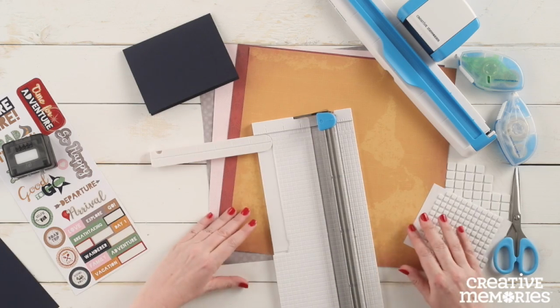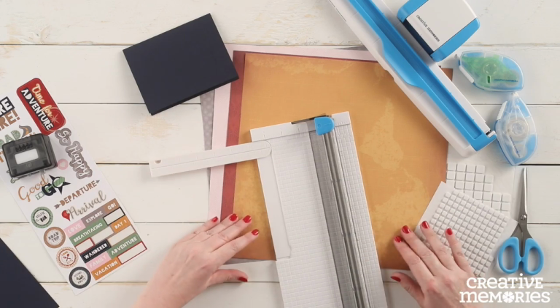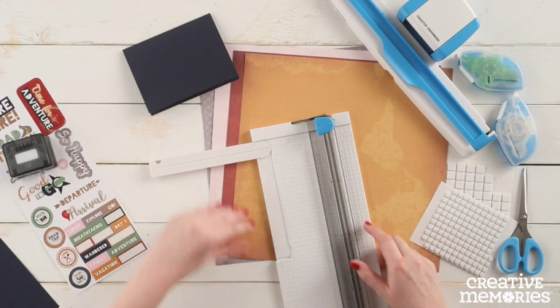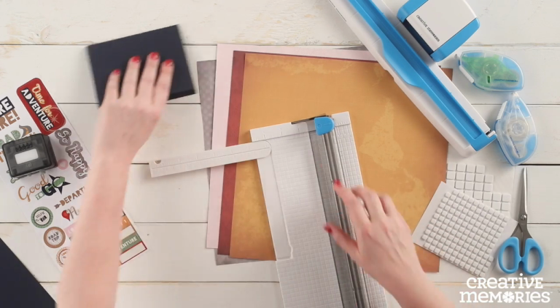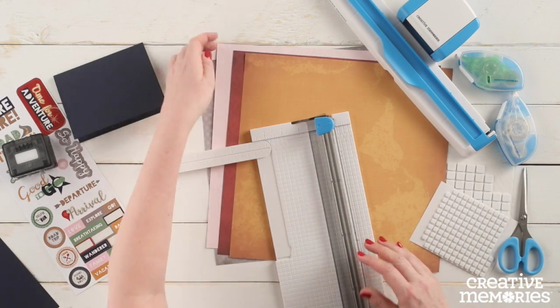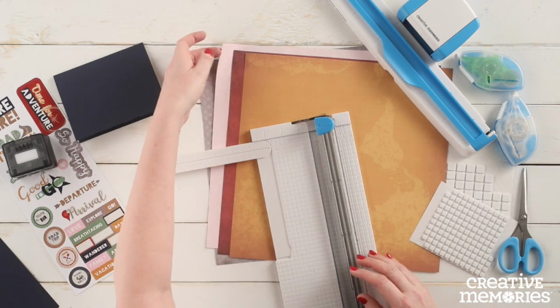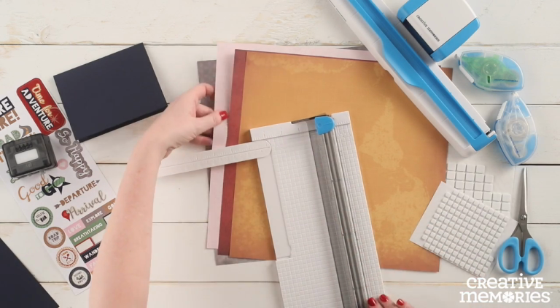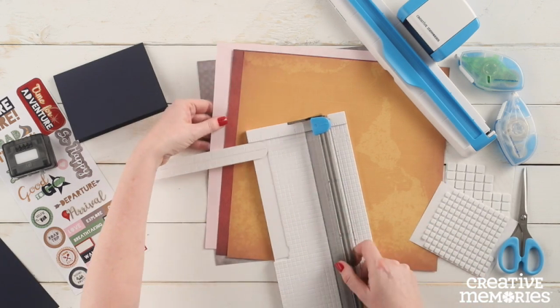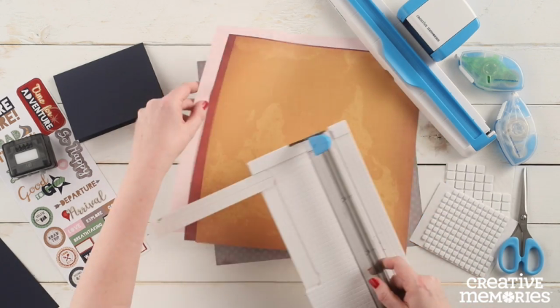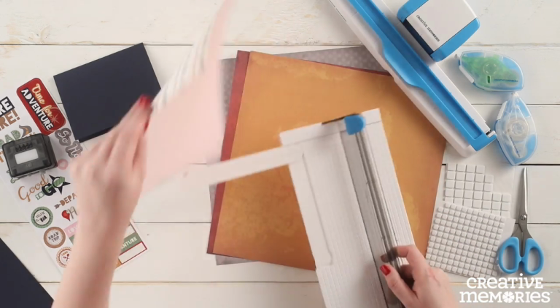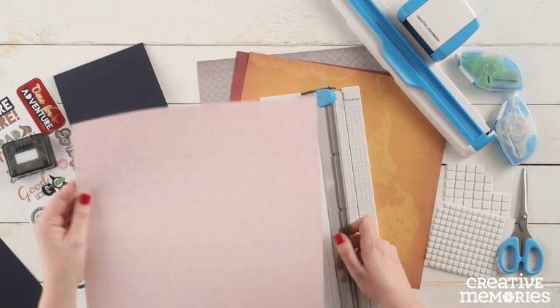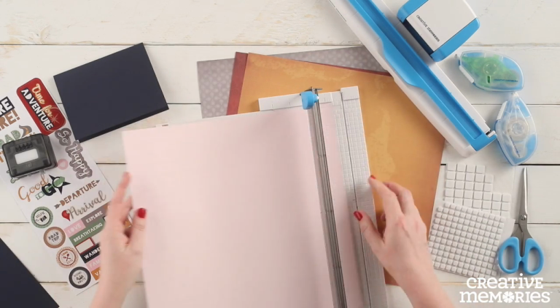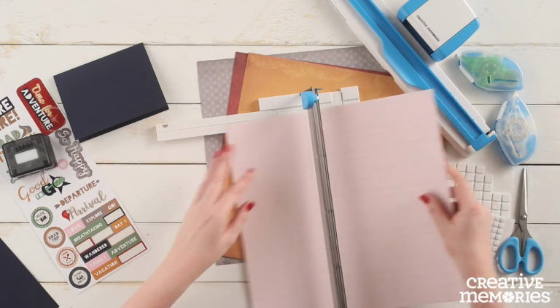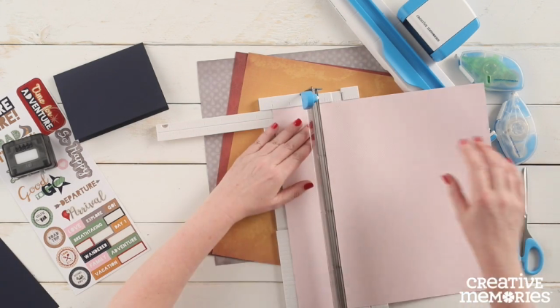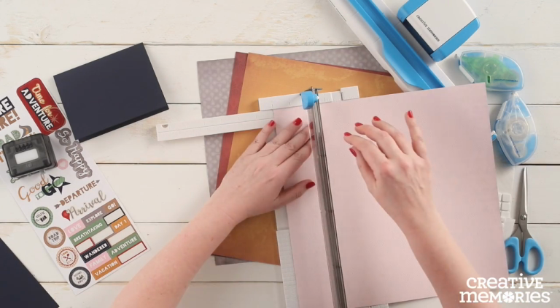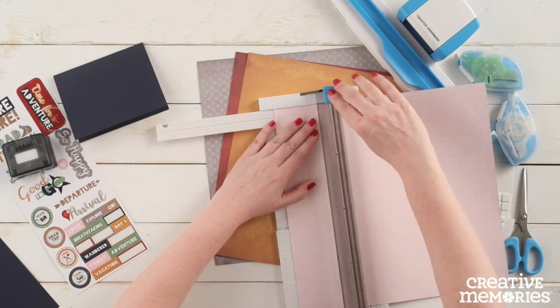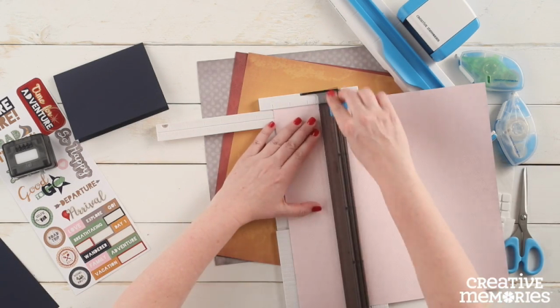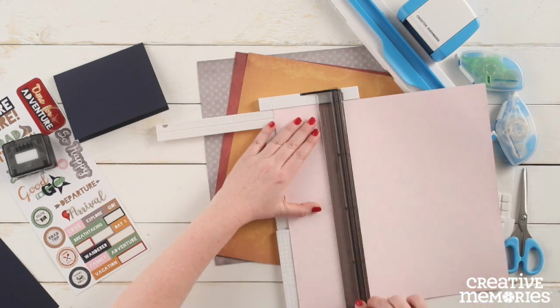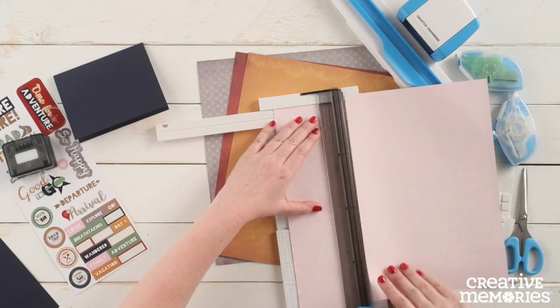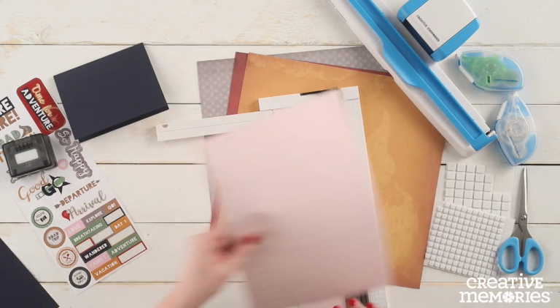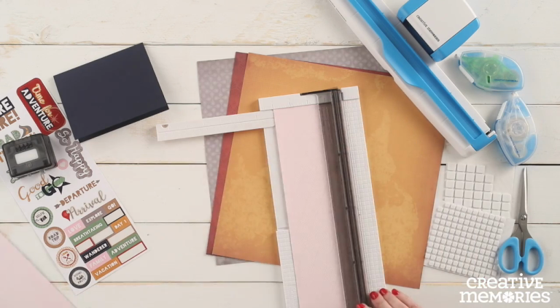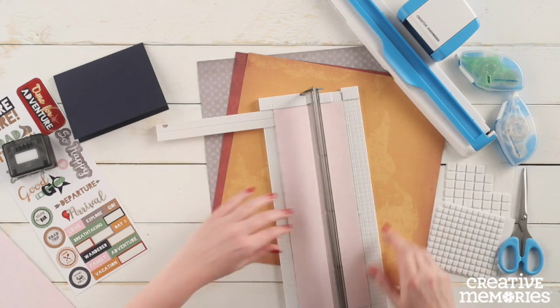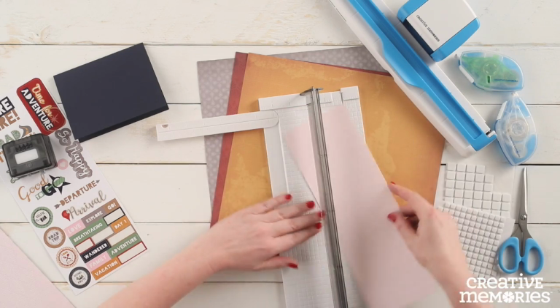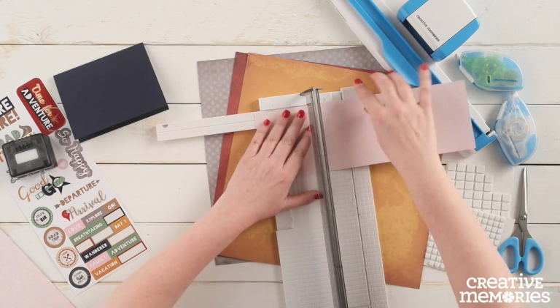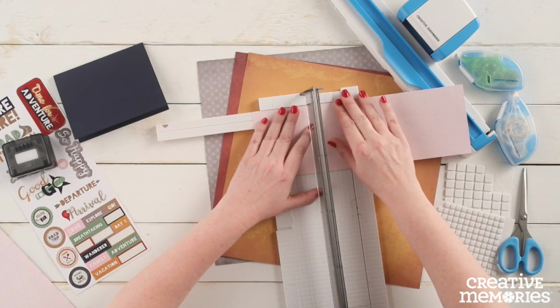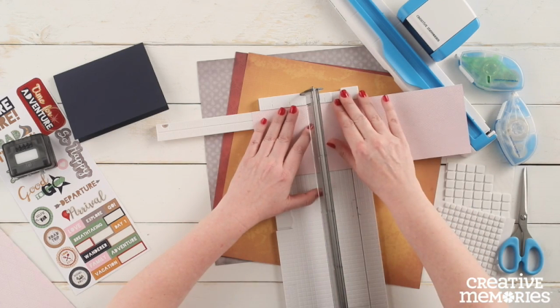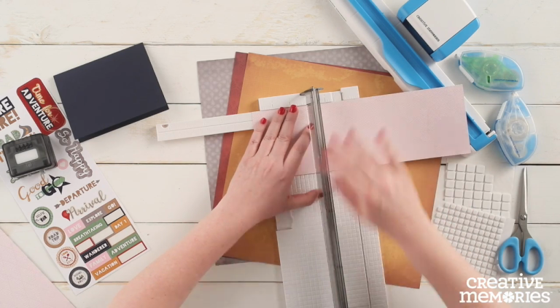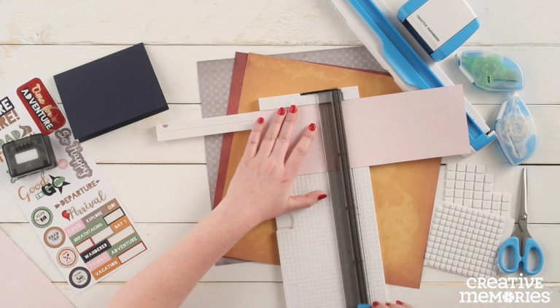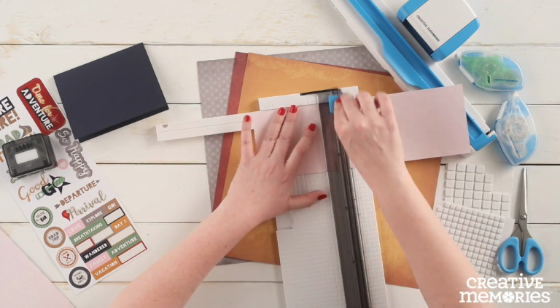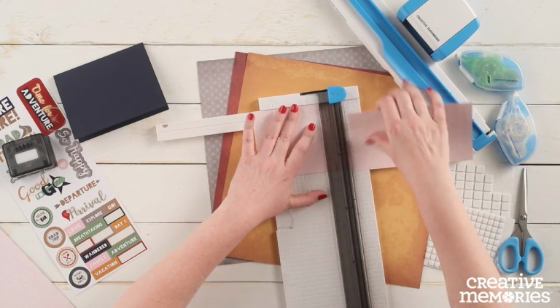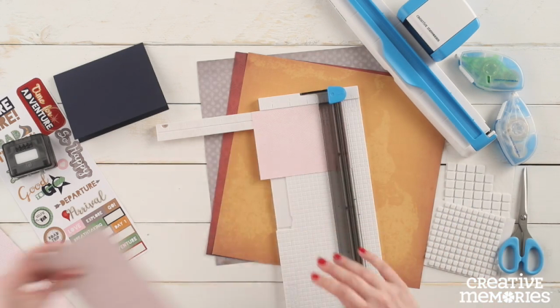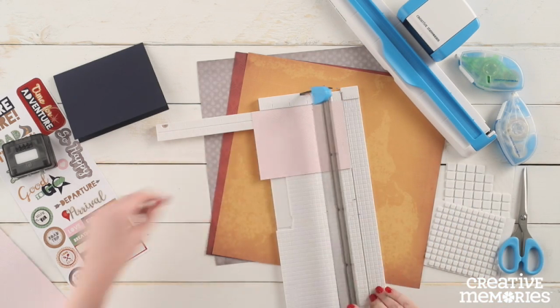Next we are going to cut a piece of the pink patterned paper to measure four inches wide, turning that sideways and then cutting at five and a quarter inches.